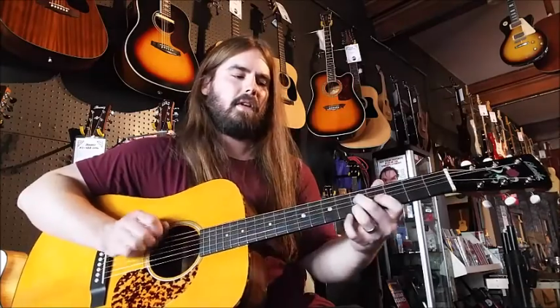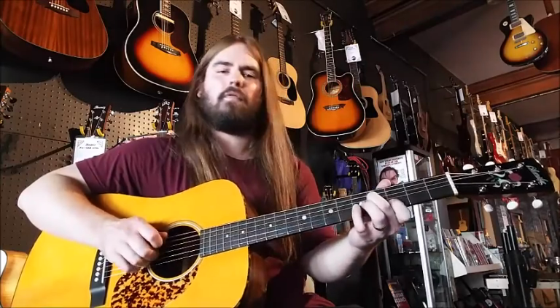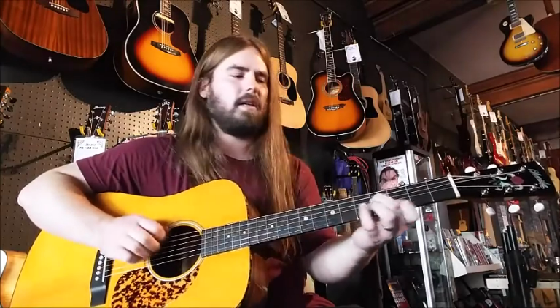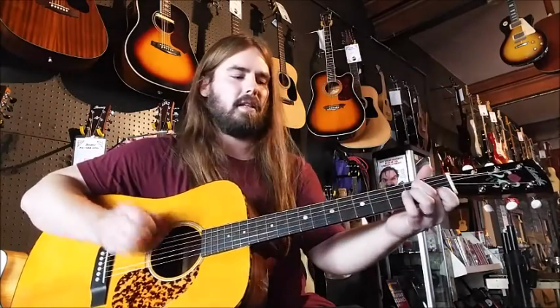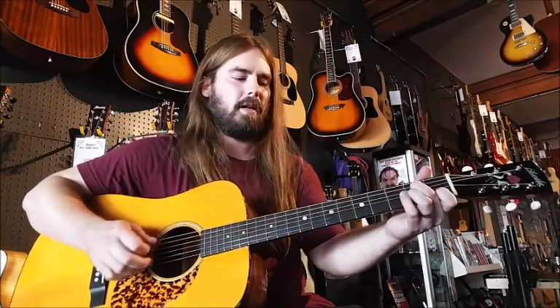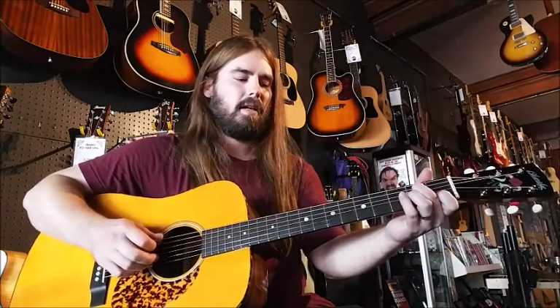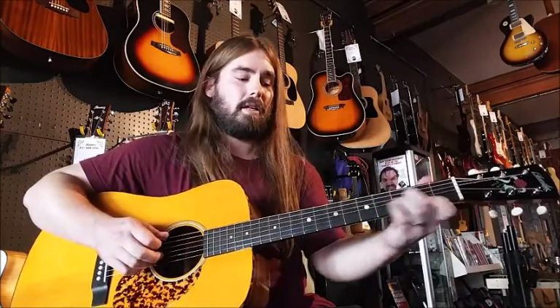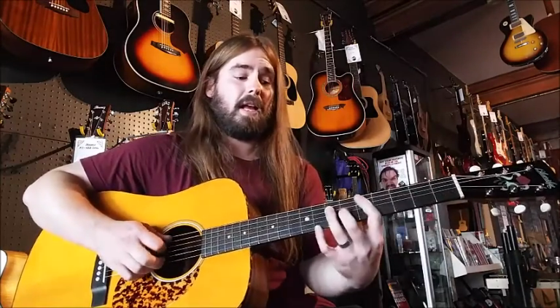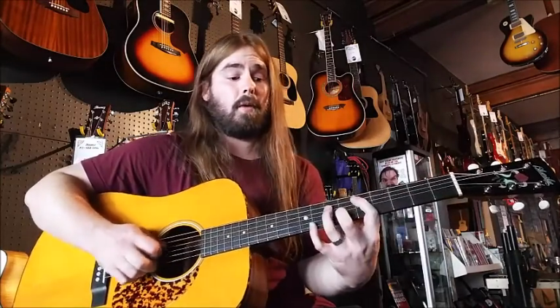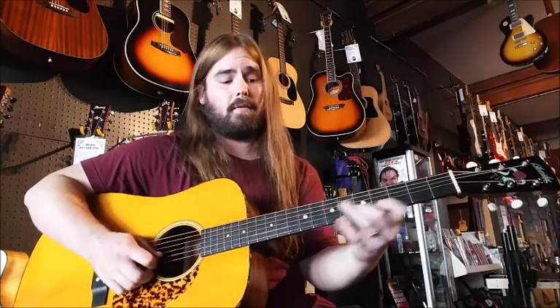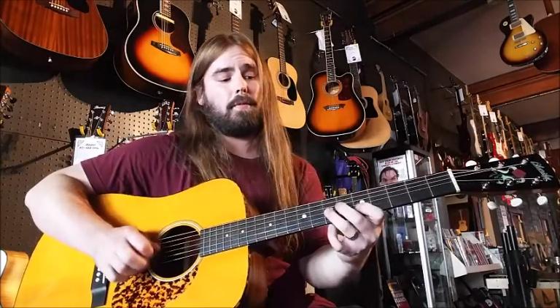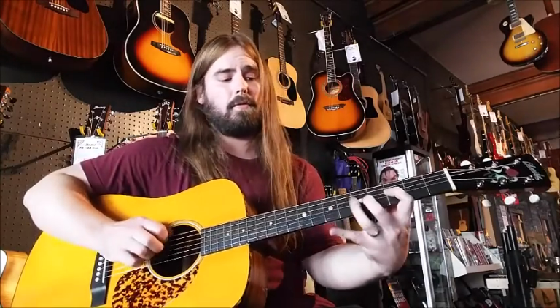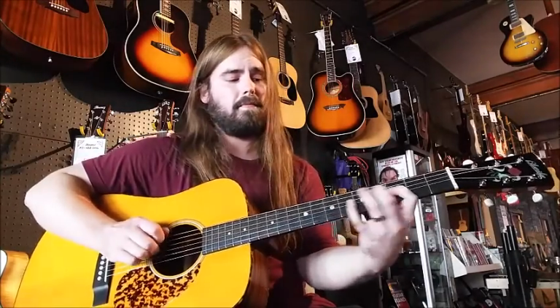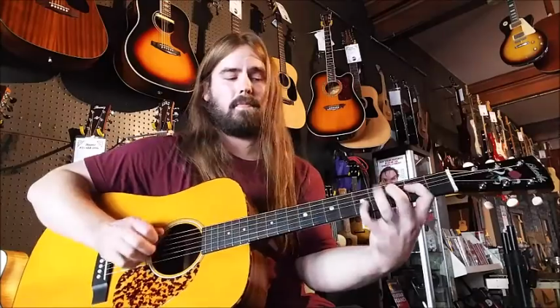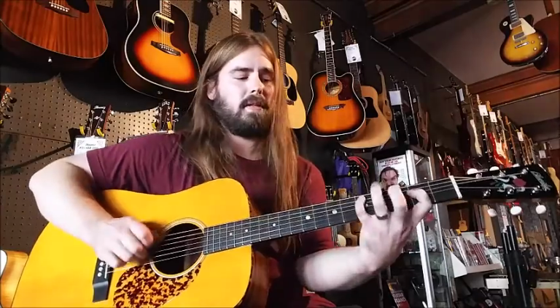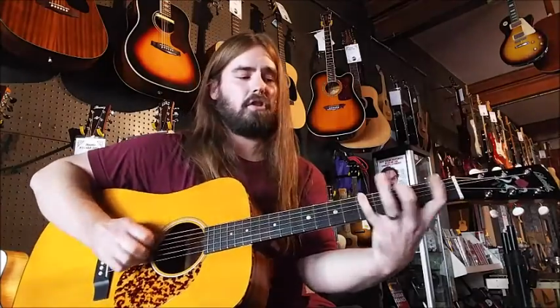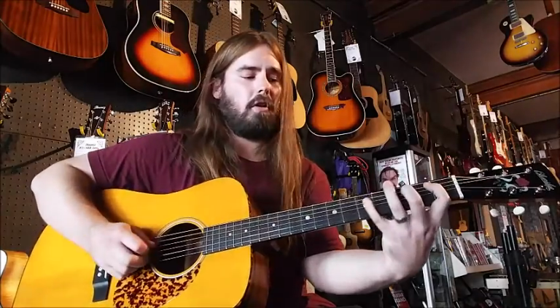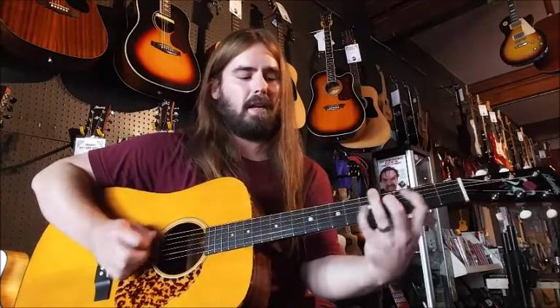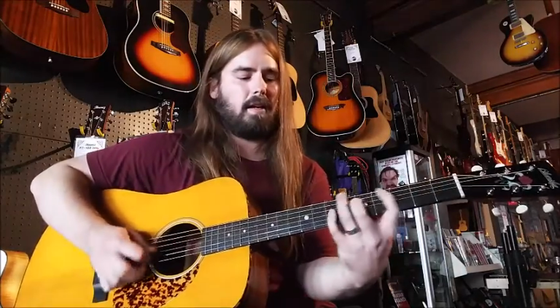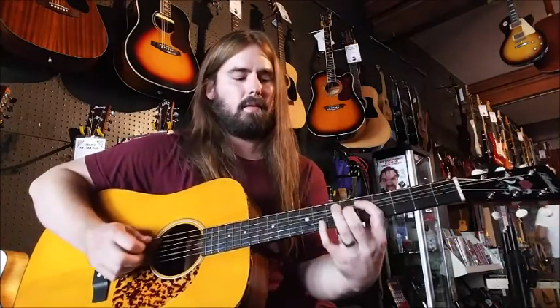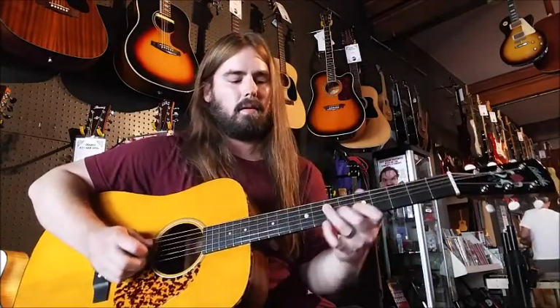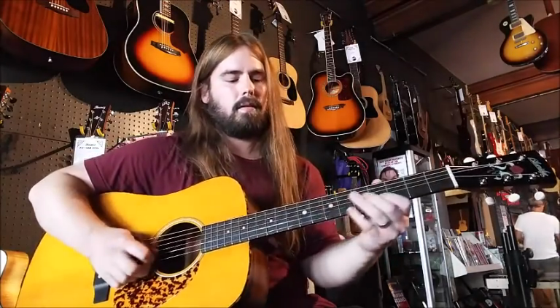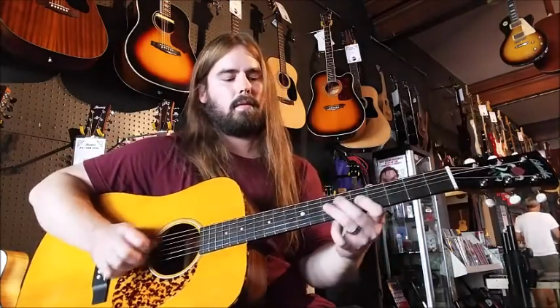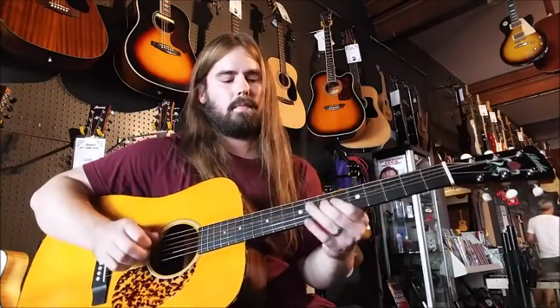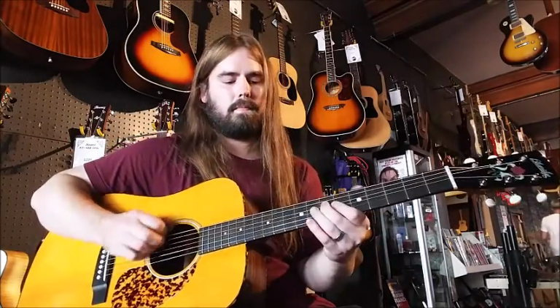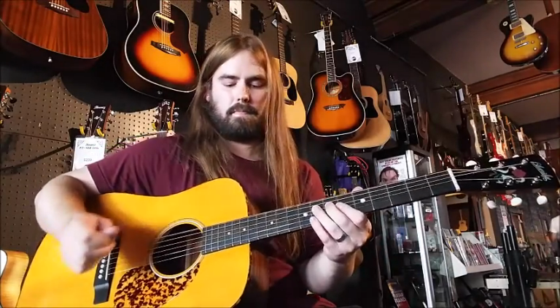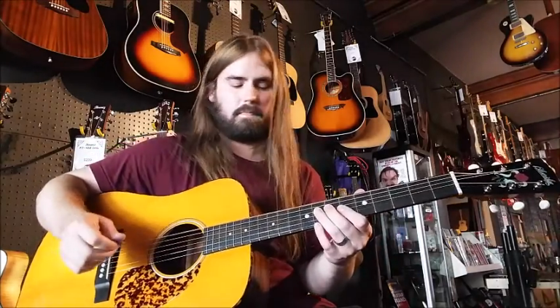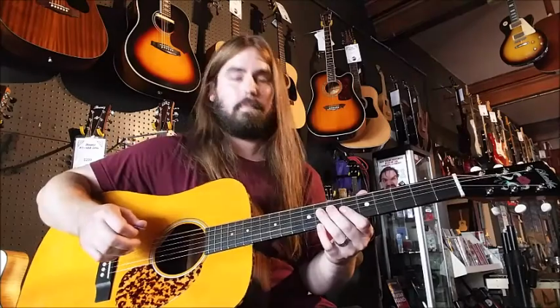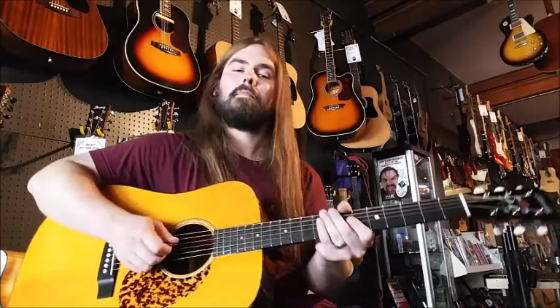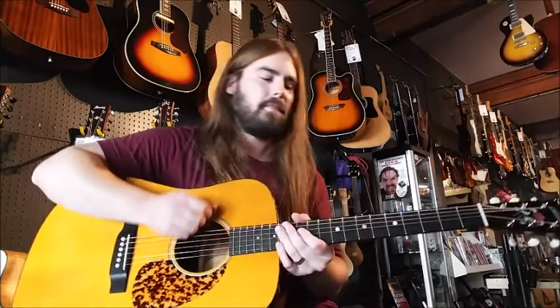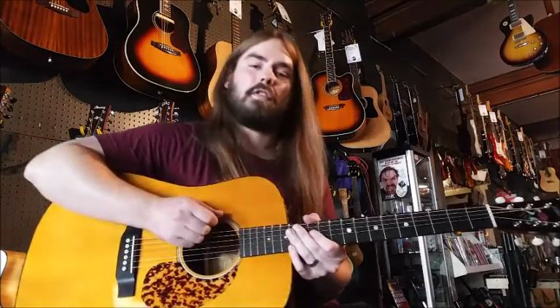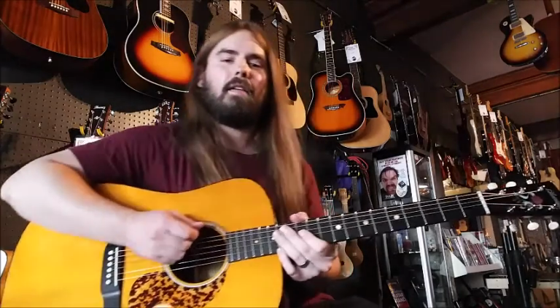Very good voicing on this instrument. And you can play it everywhere on it, which is pretty cool — sounds good all over the neck. So check it out.